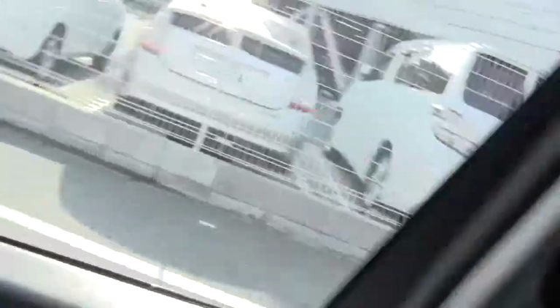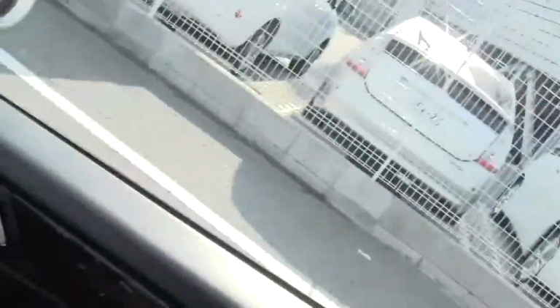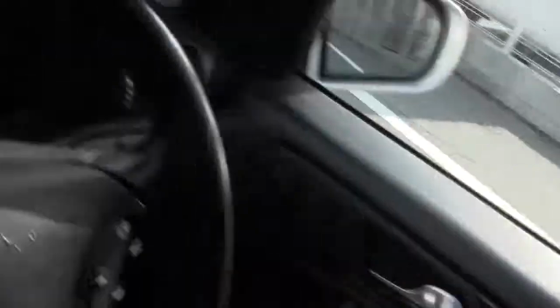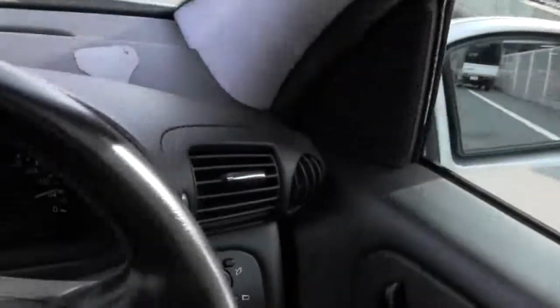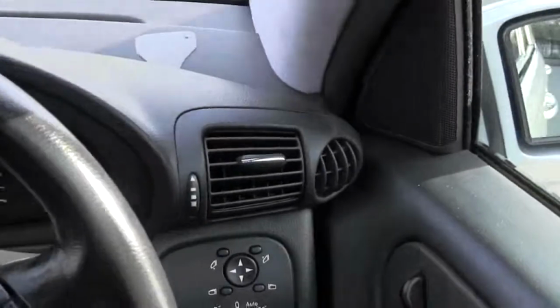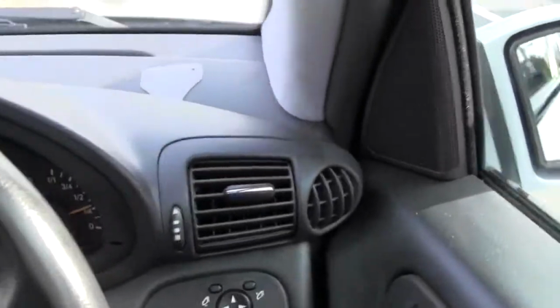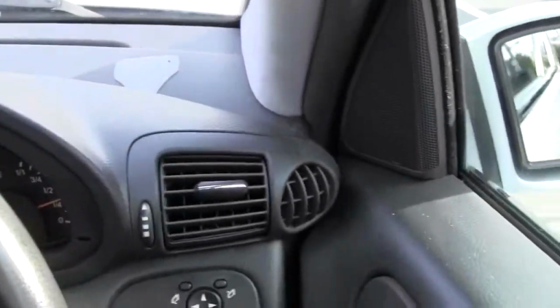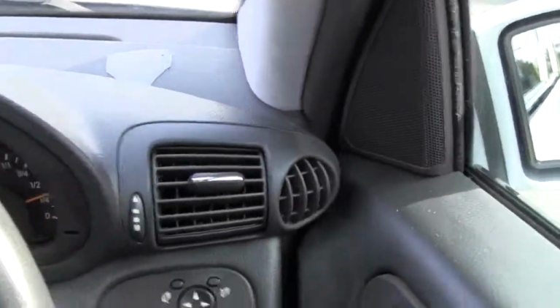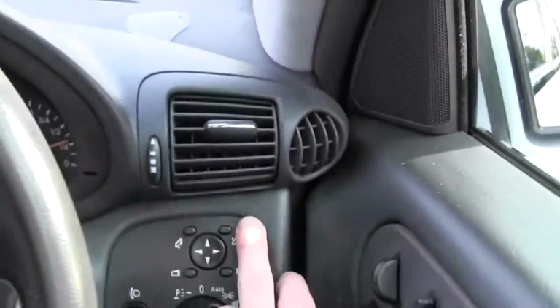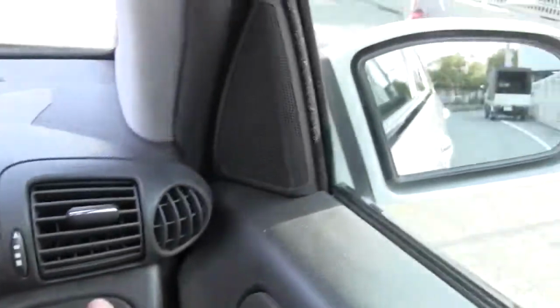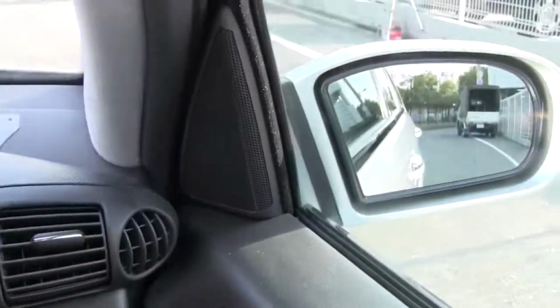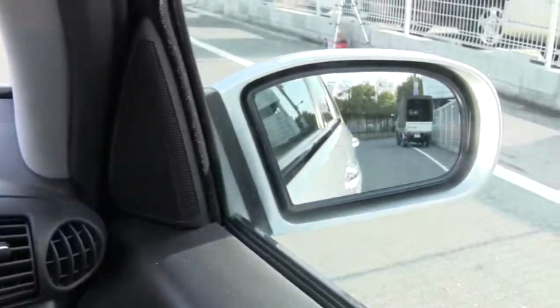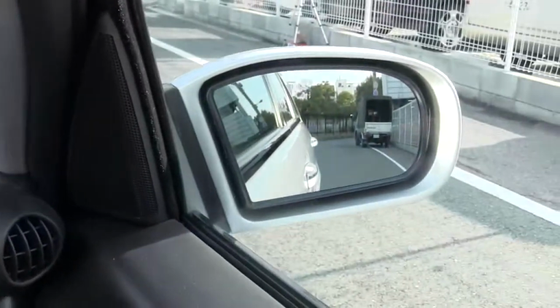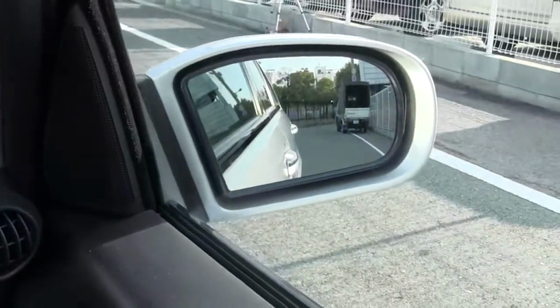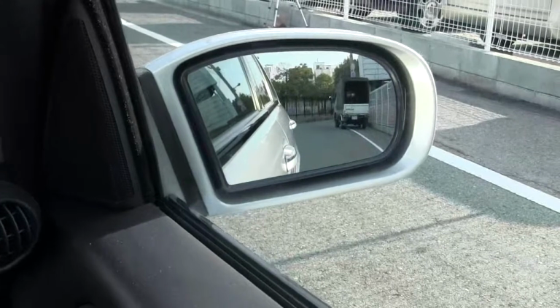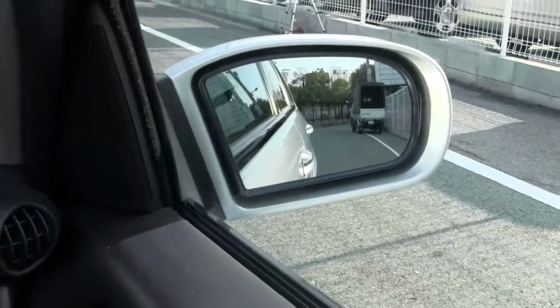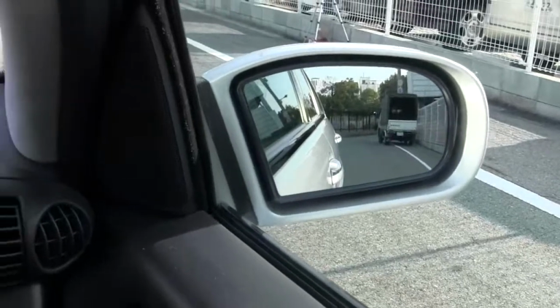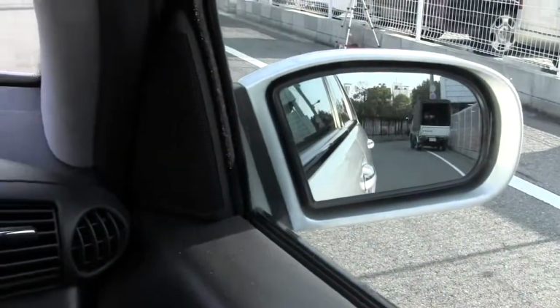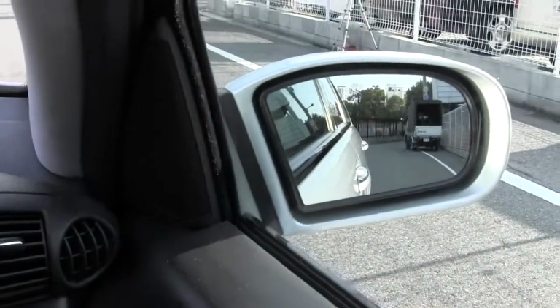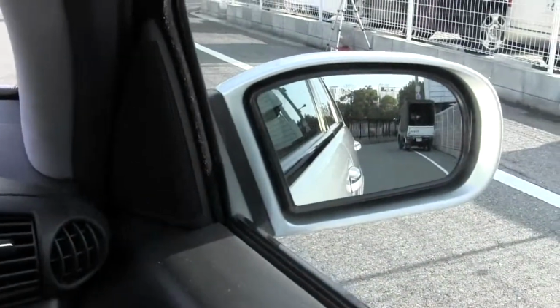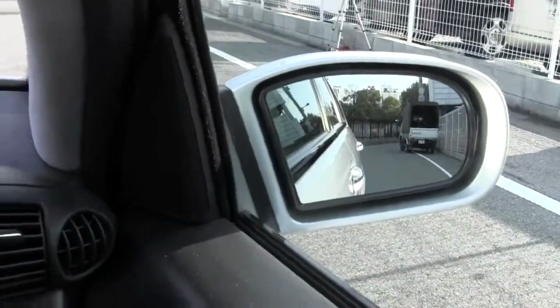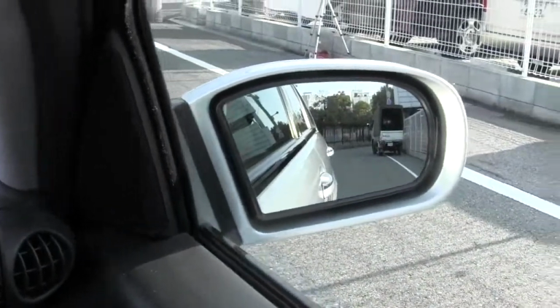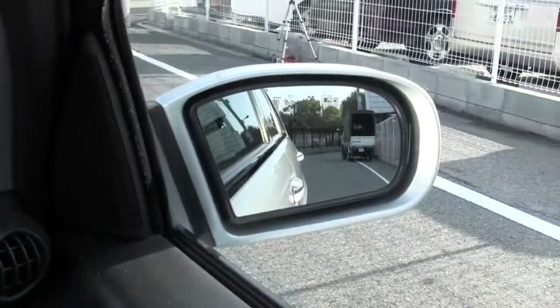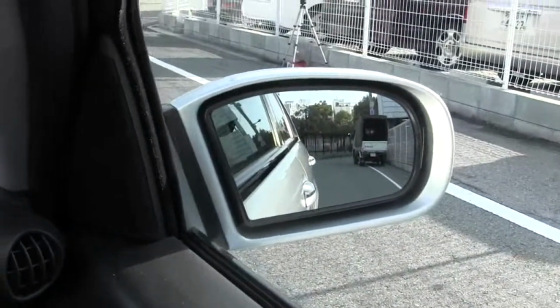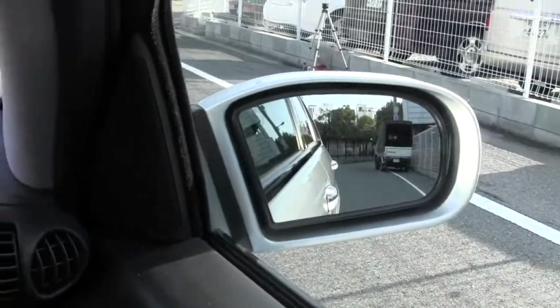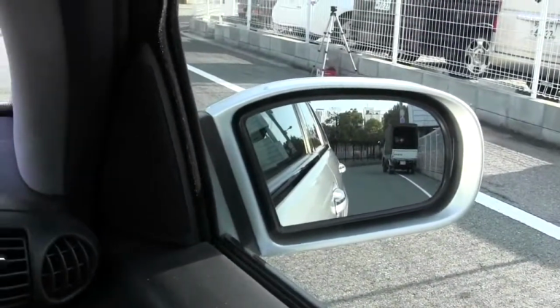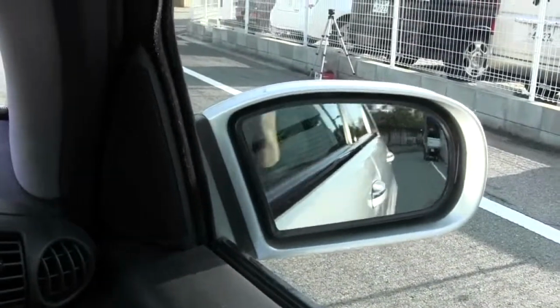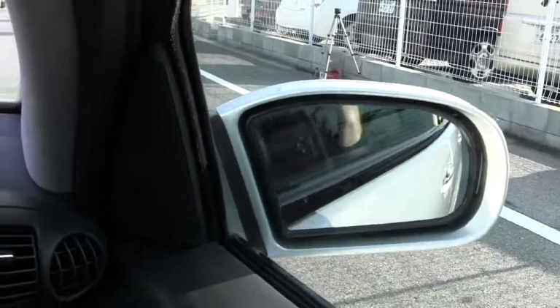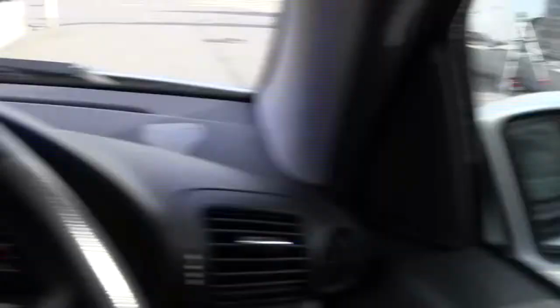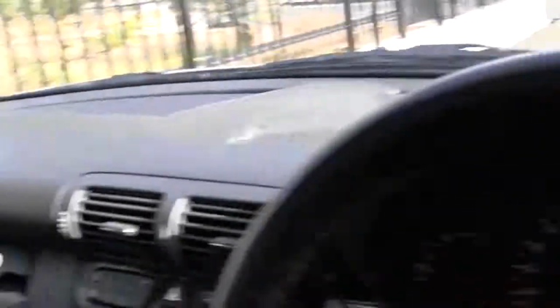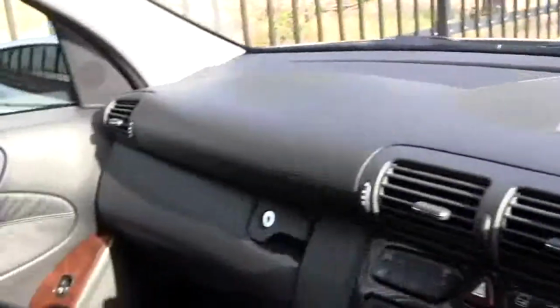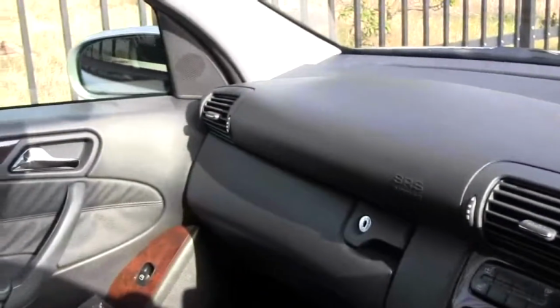This one has also got power mirrors, so you can move them whichever way you like — they actually fold in as well.